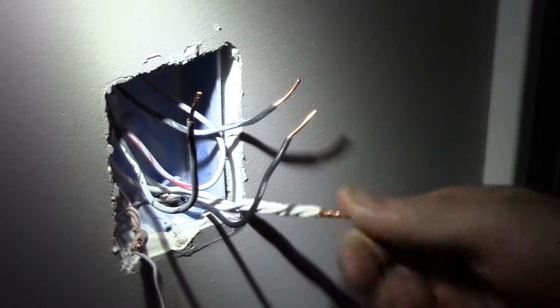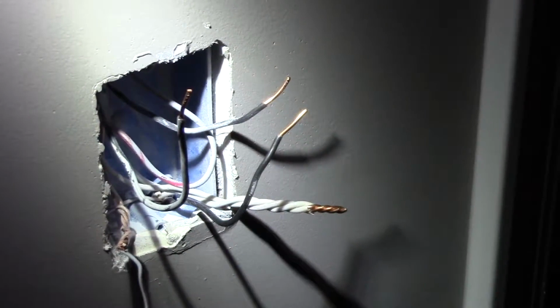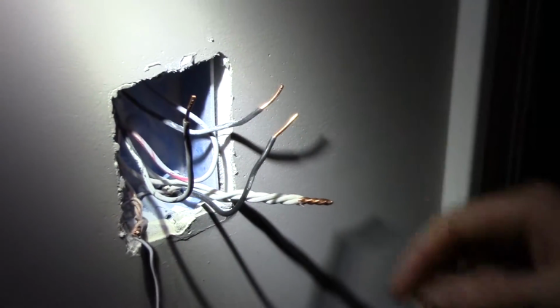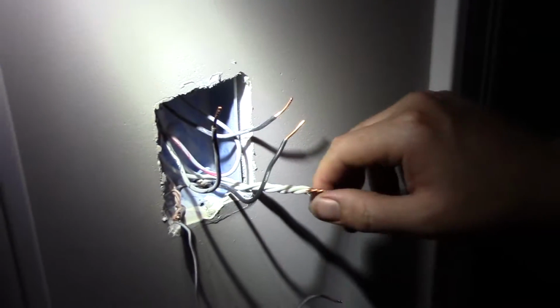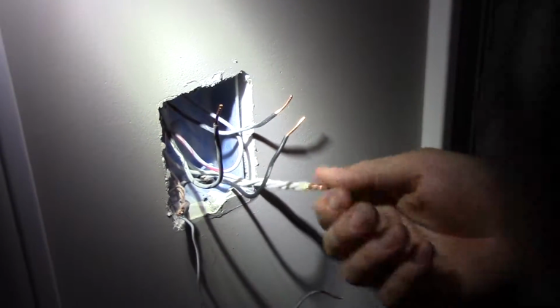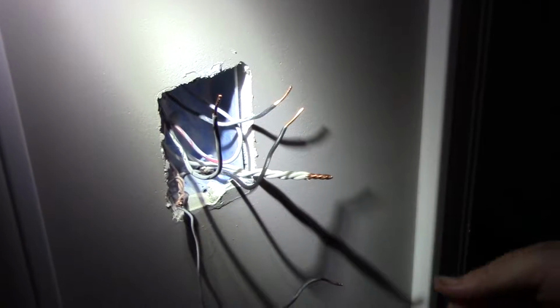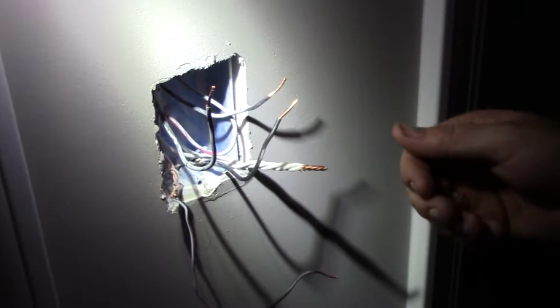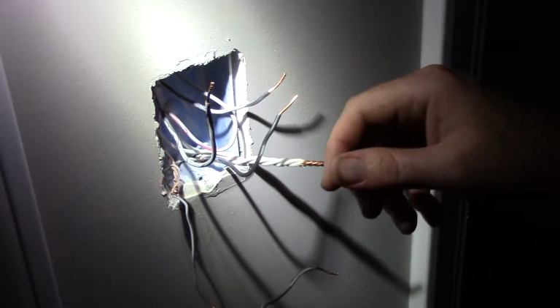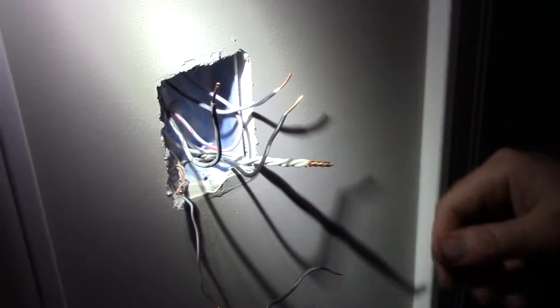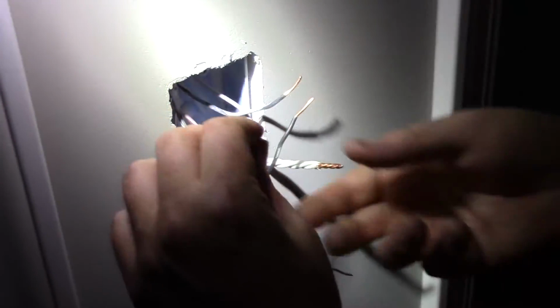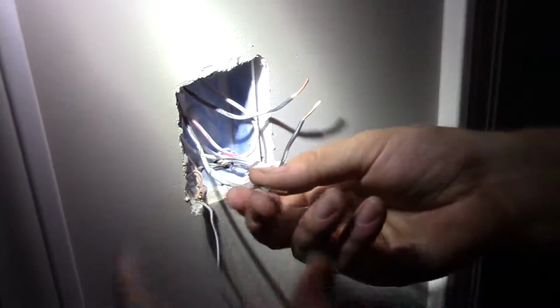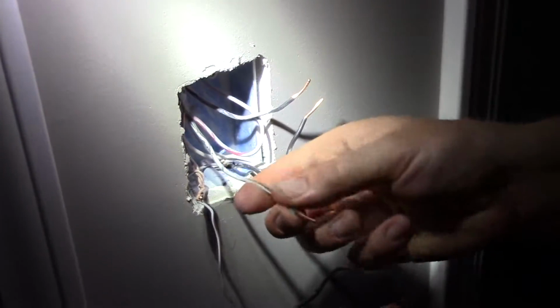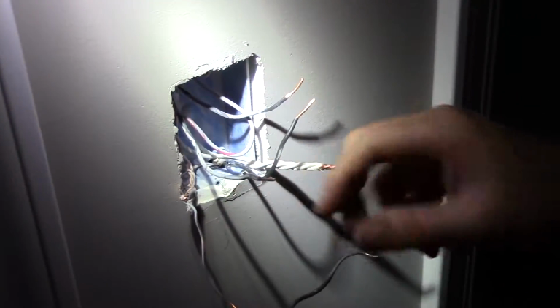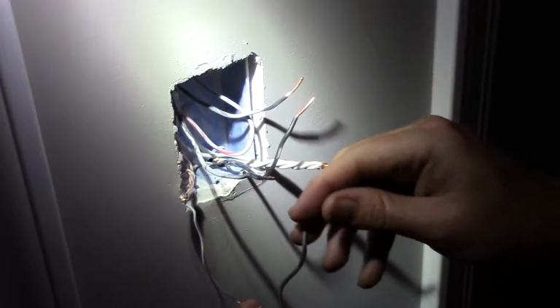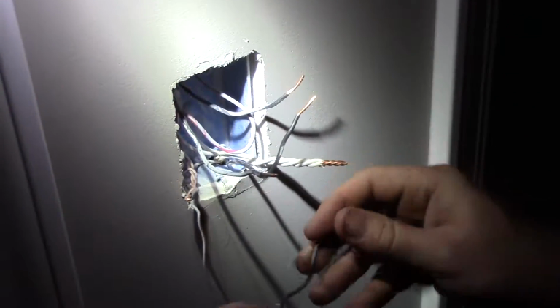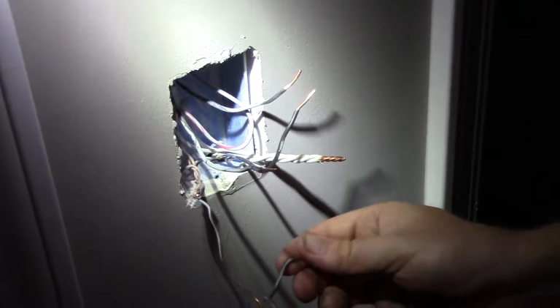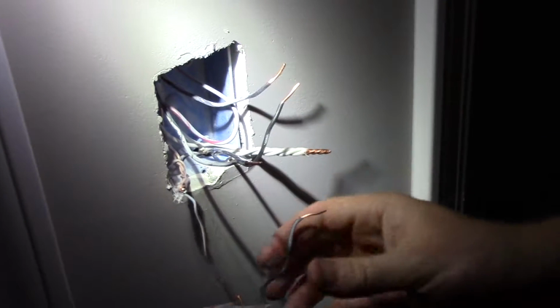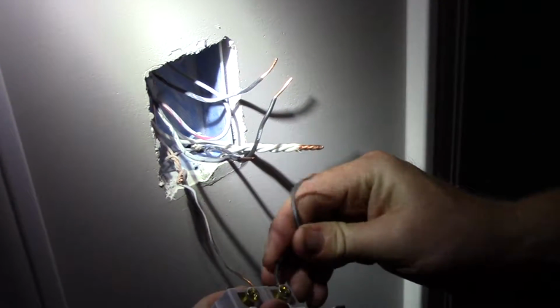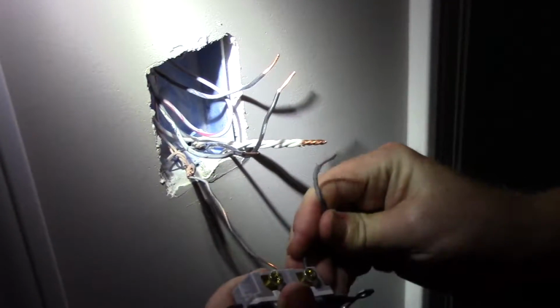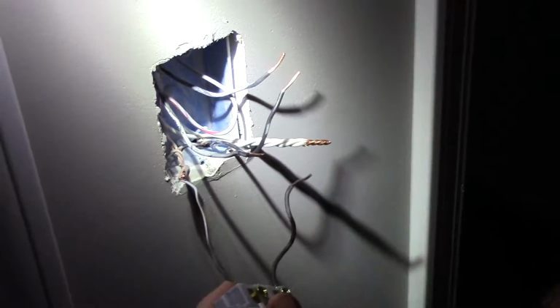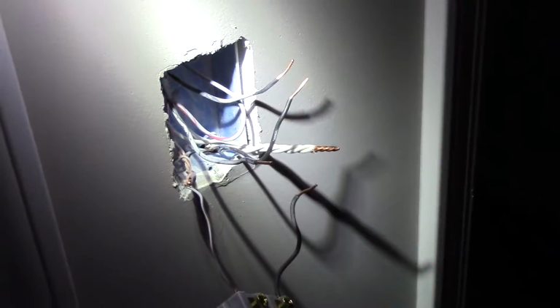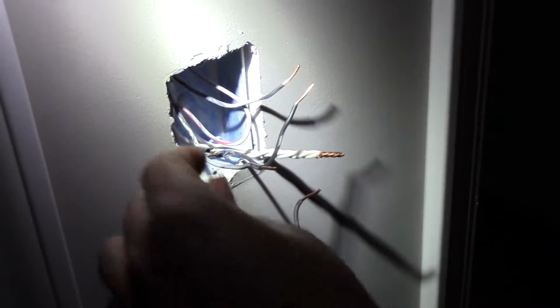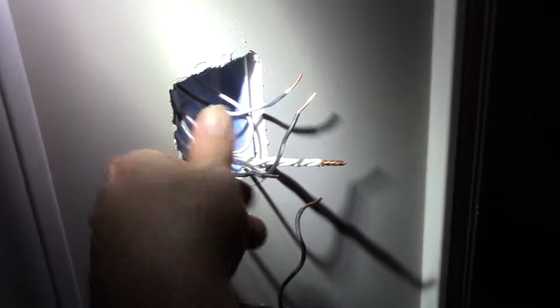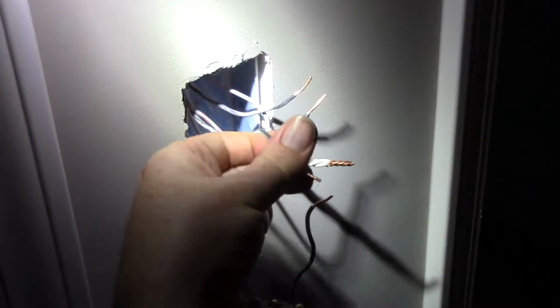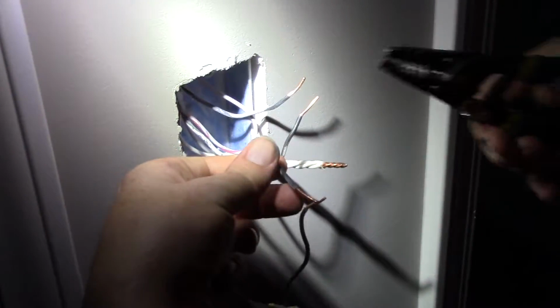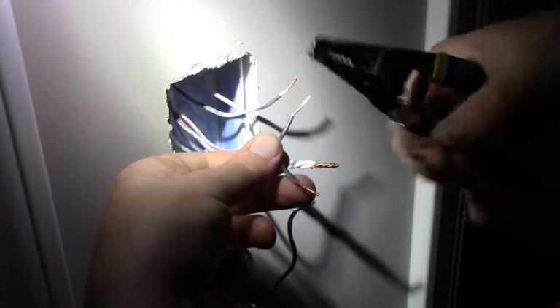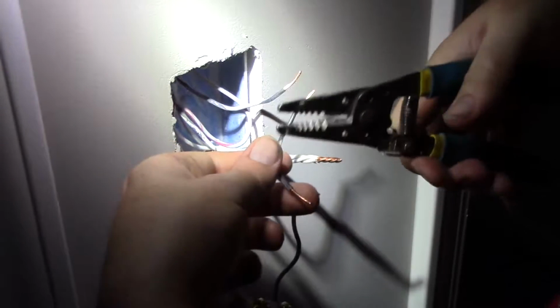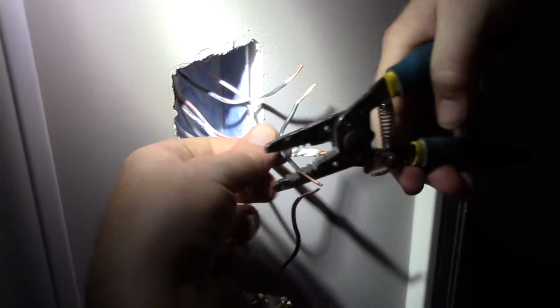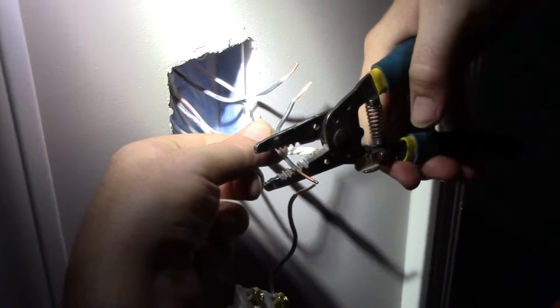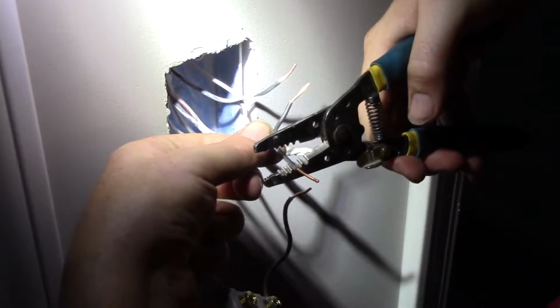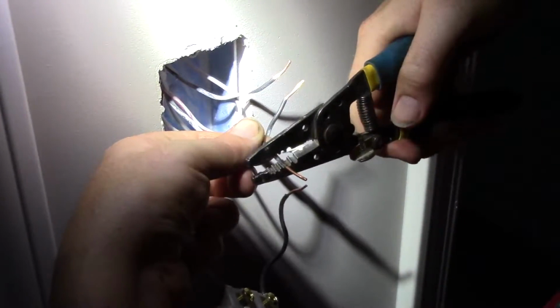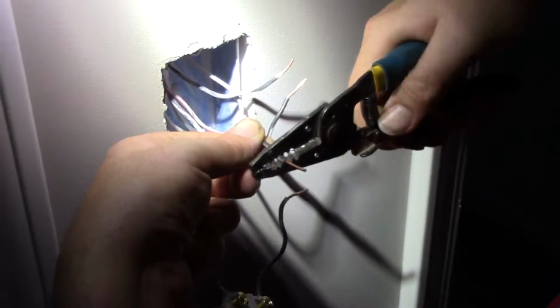All you're doing is adding in another feed wire with the hot wire, so you just spin all your neutrals together — should just be three neutrals. Then right here we have our switch leg, so we go ahead and attach that one to the switch. You just want to put the switch leg straight onto the switch.